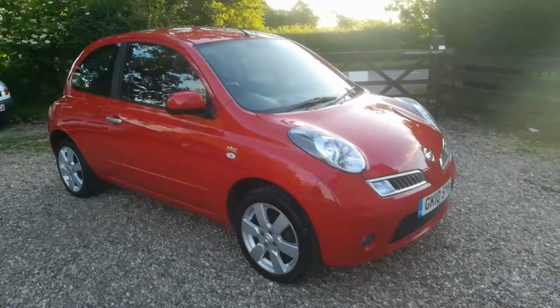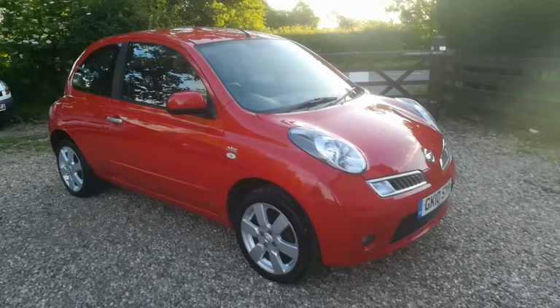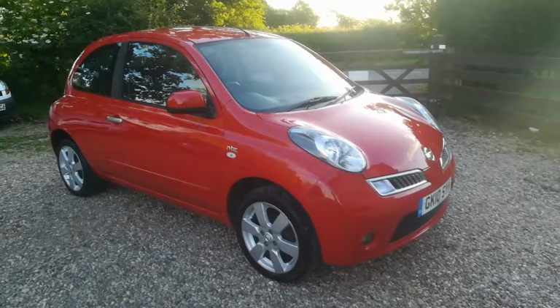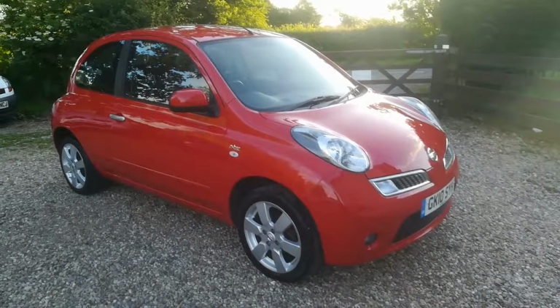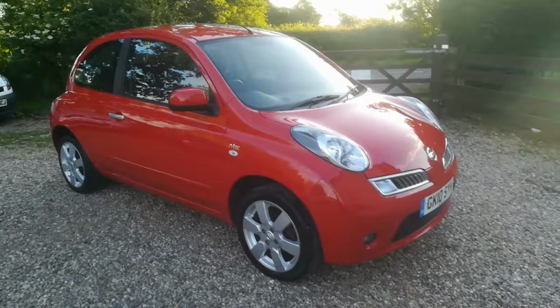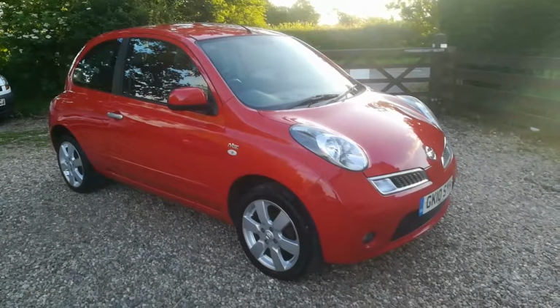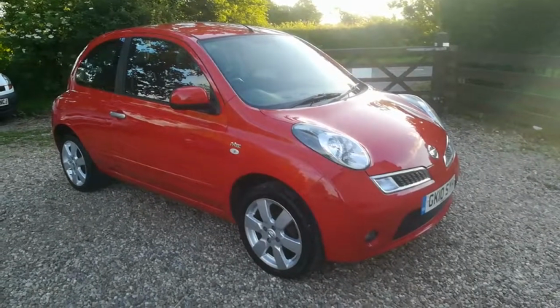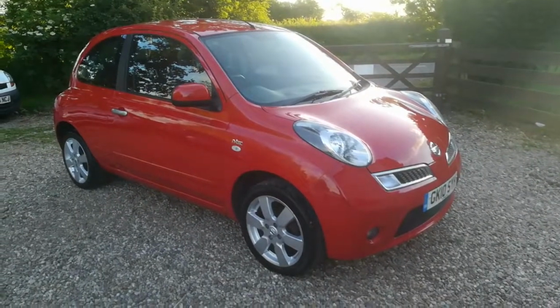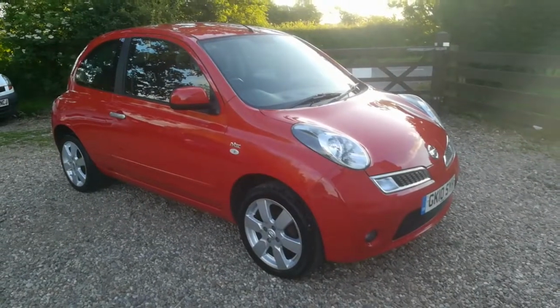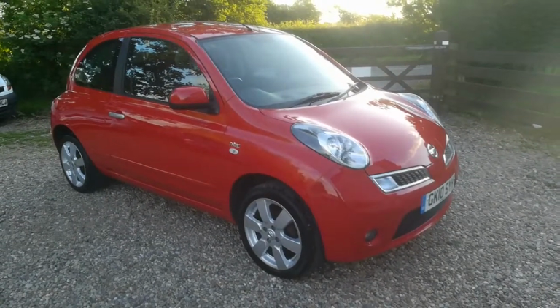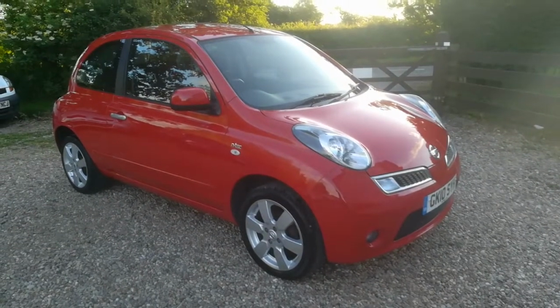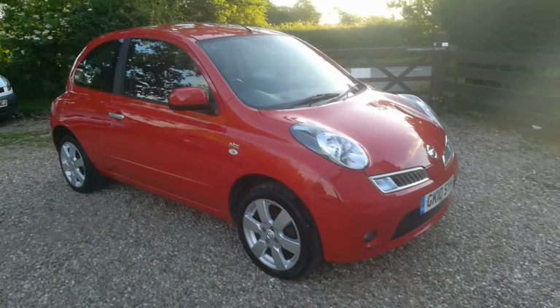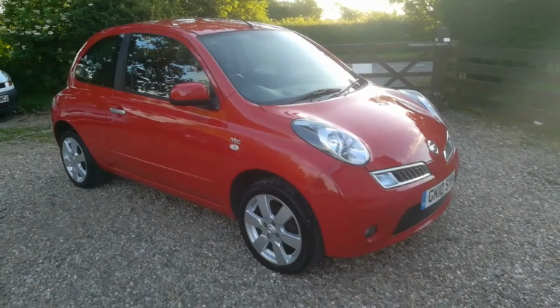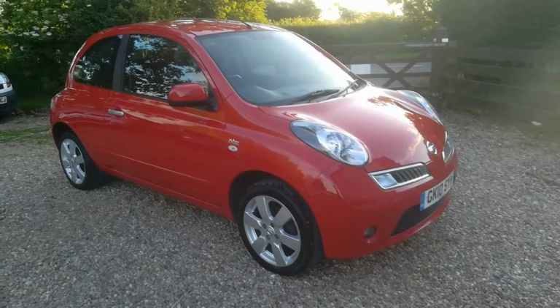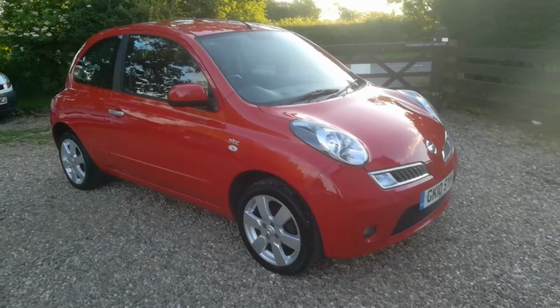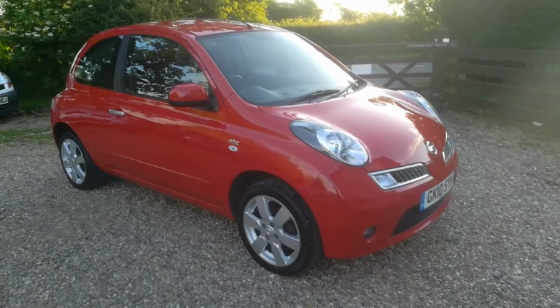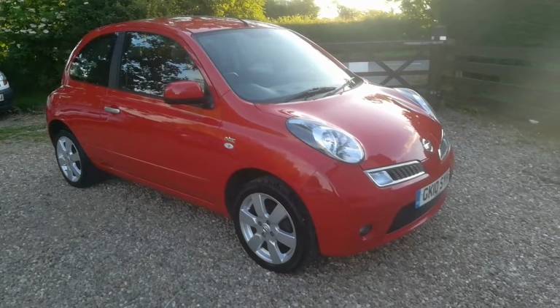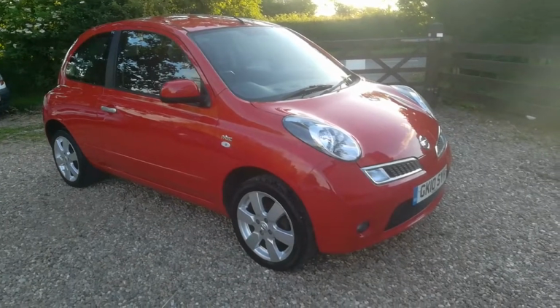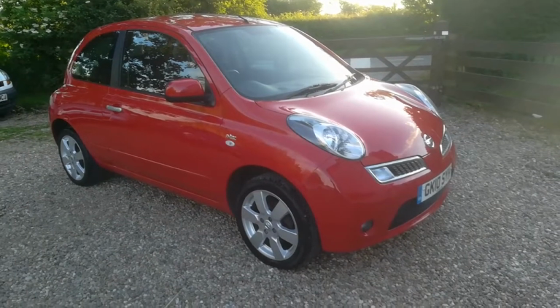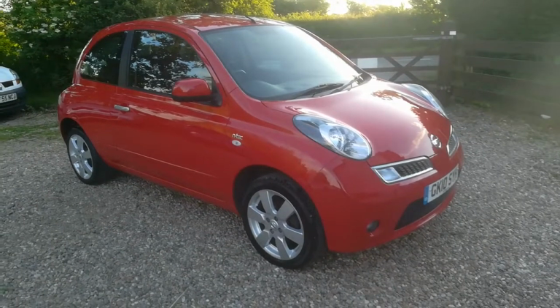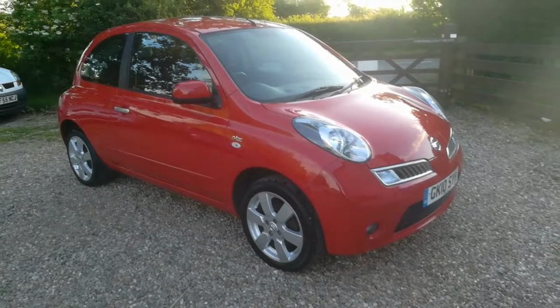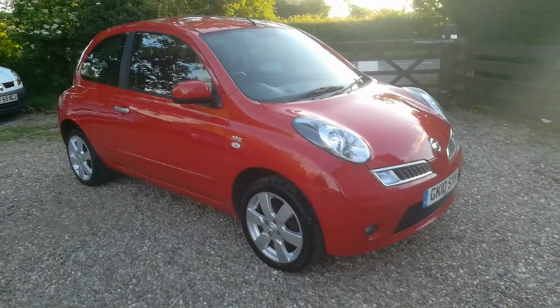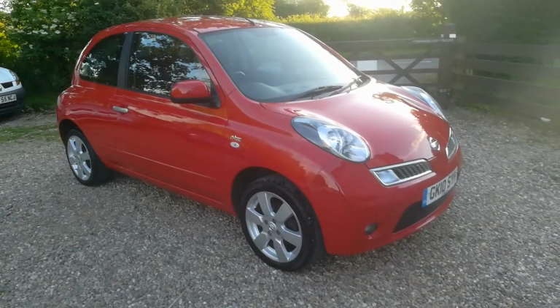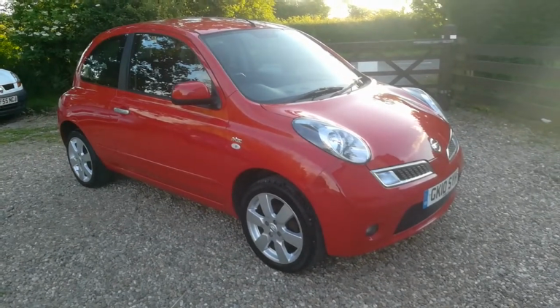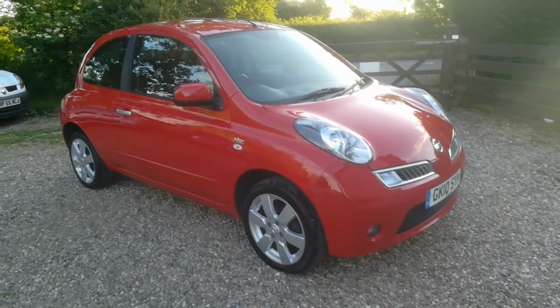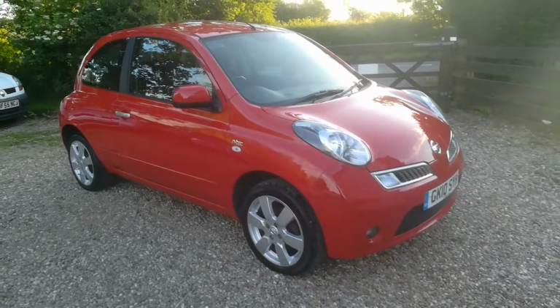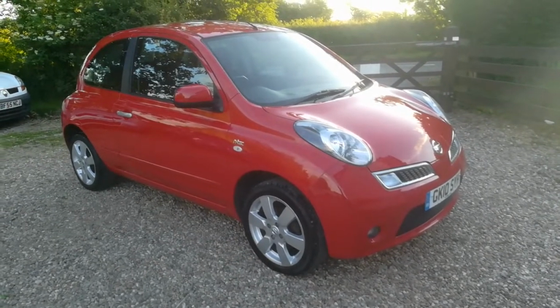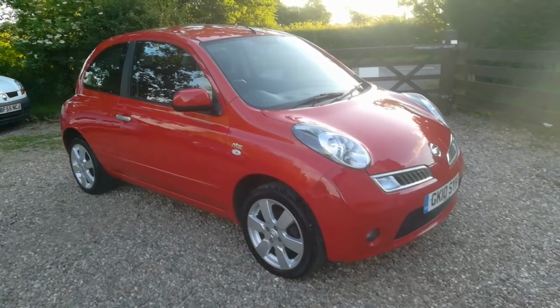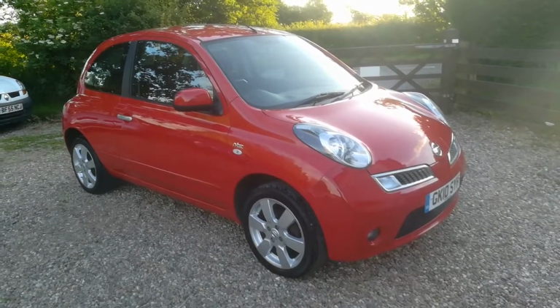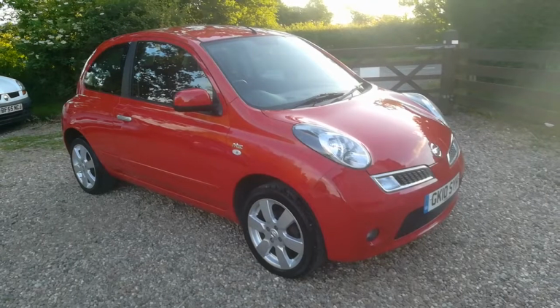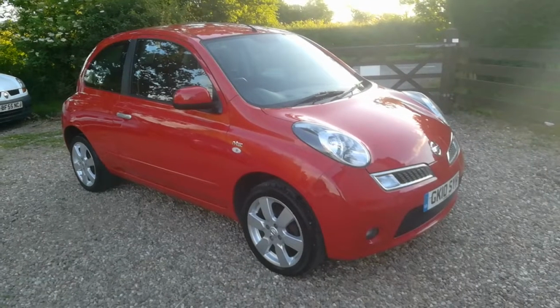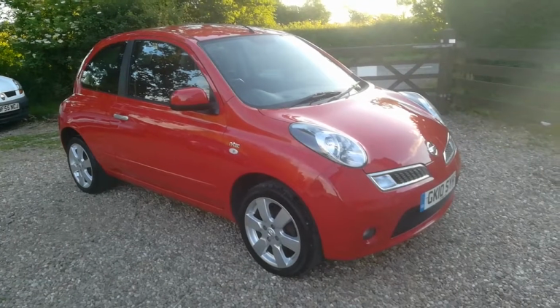Hi and welcome to a short video from Harveys Auto Services in Stapleton. We are delighted to have on offer this 2010 Nissan Micra N-Tec.